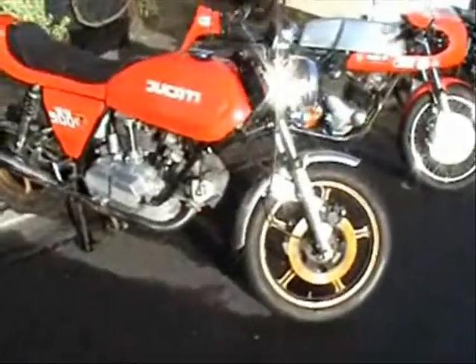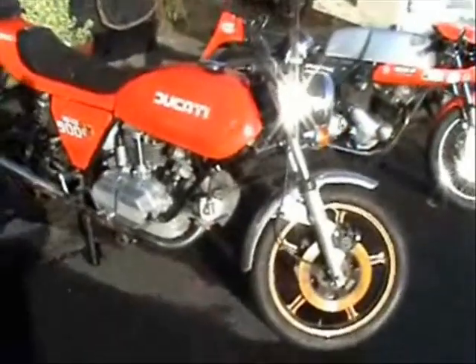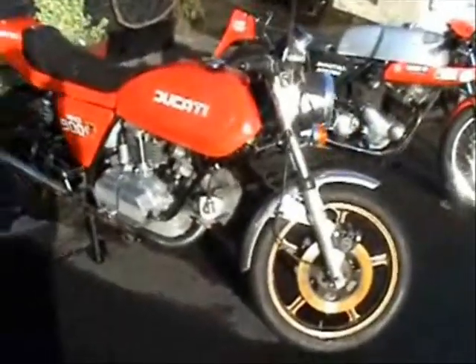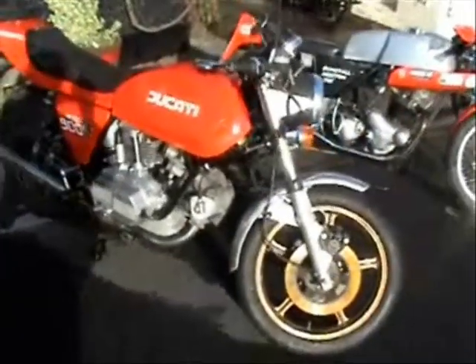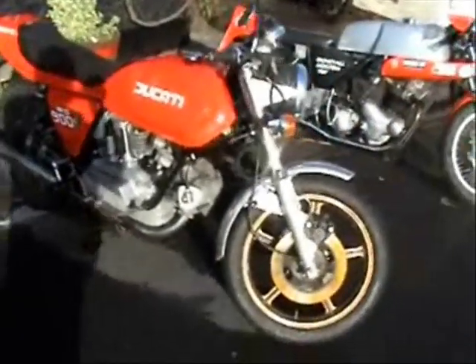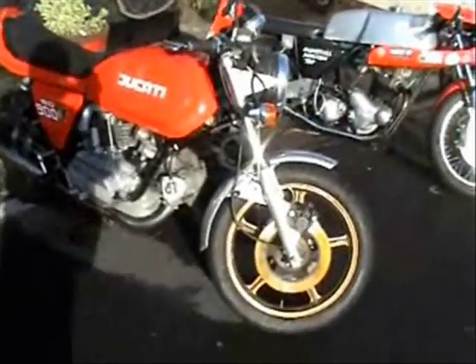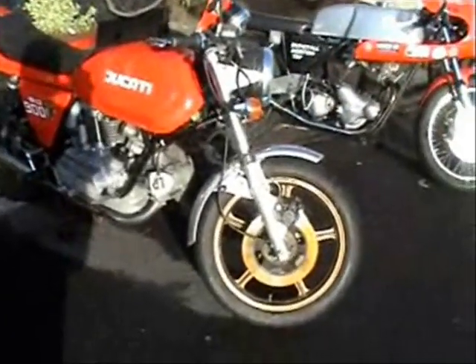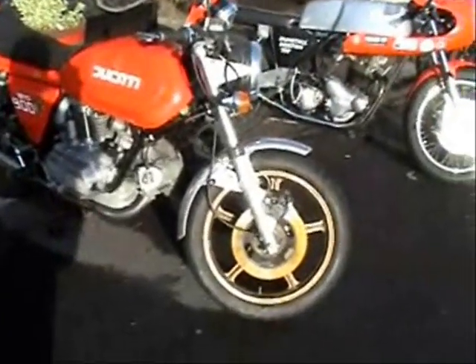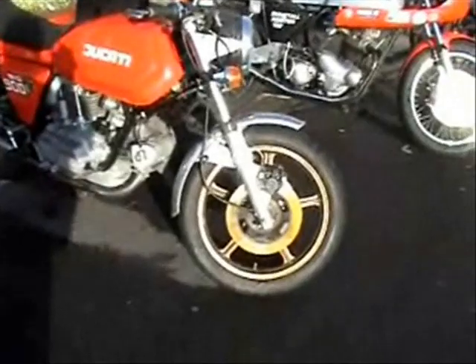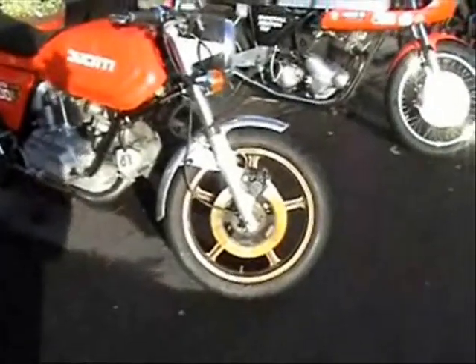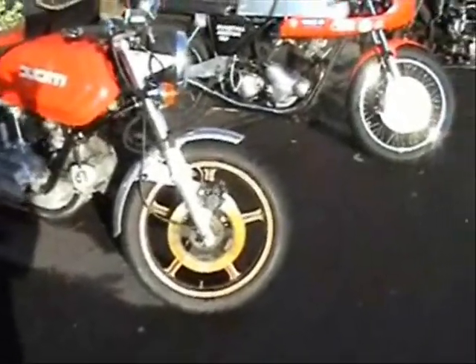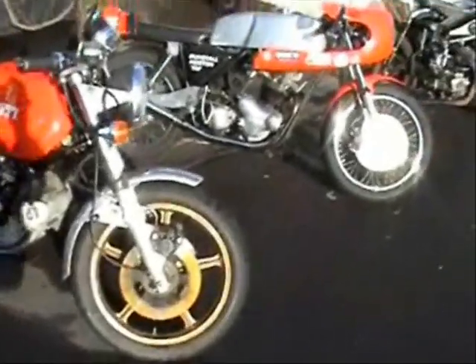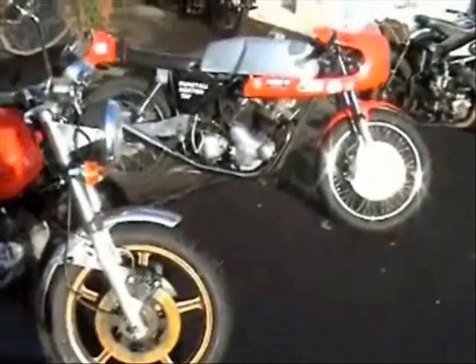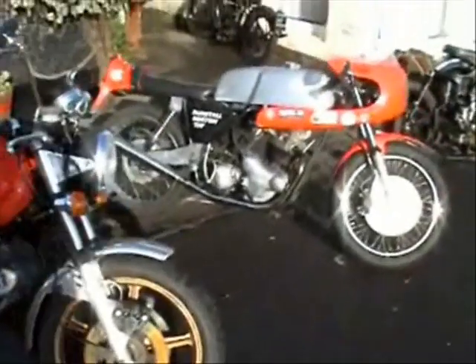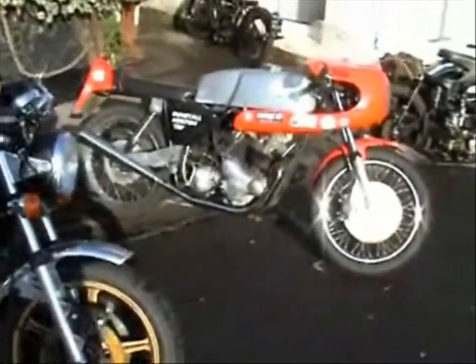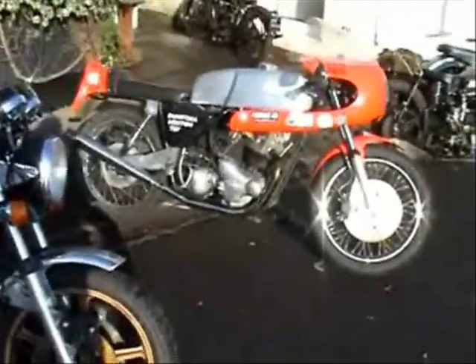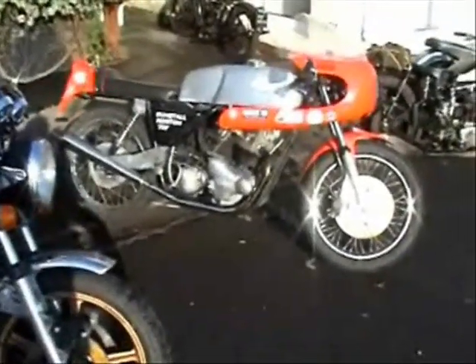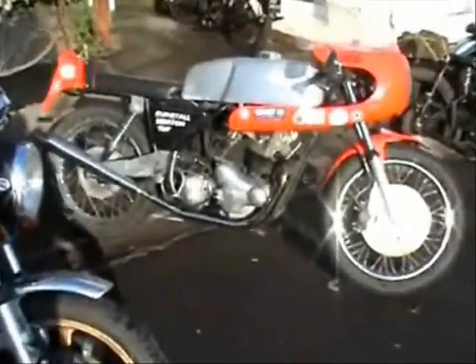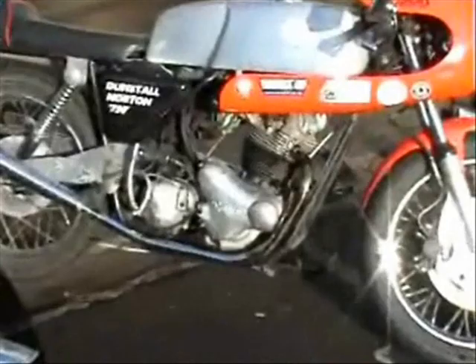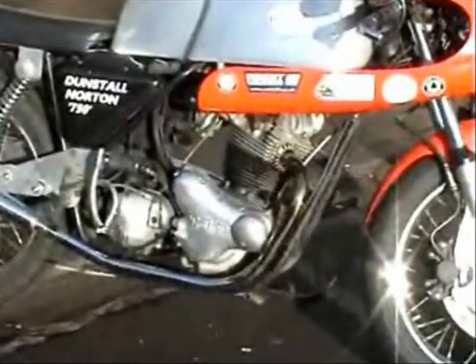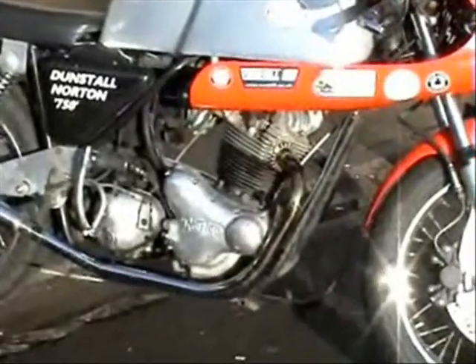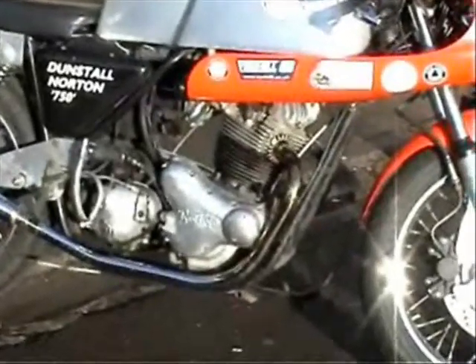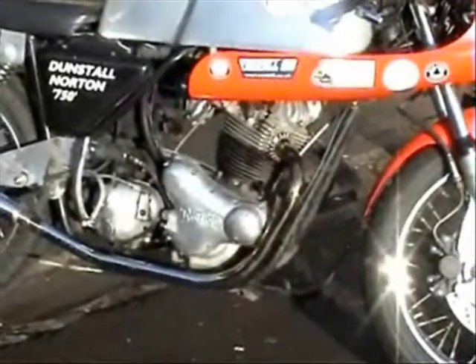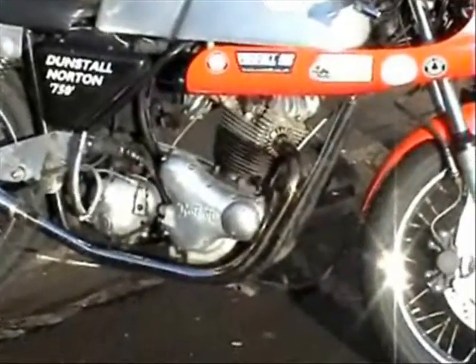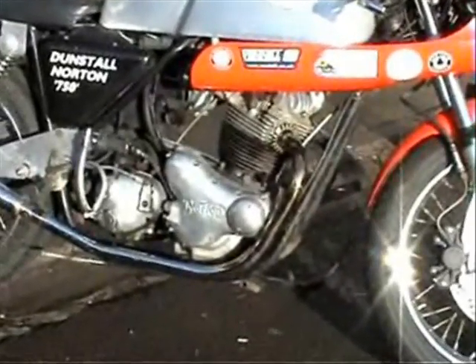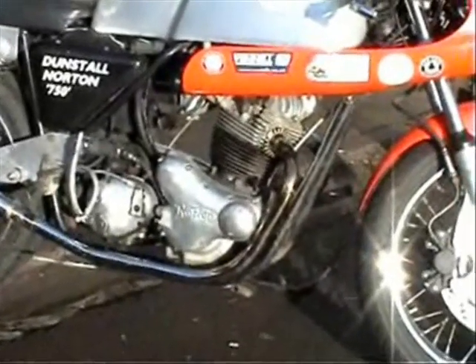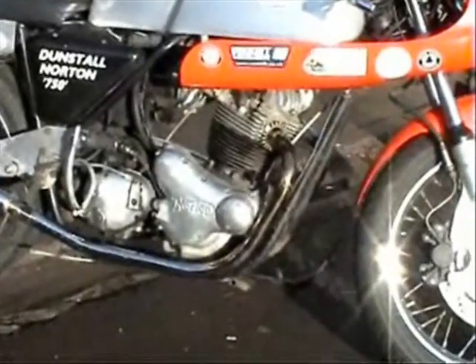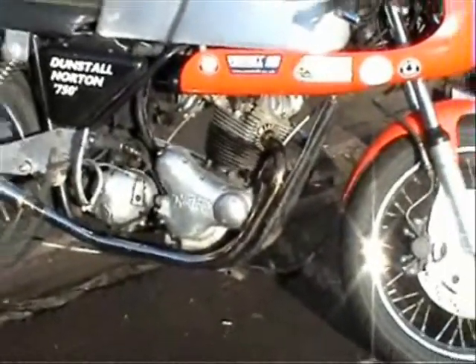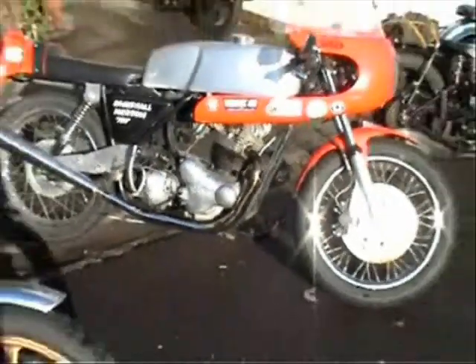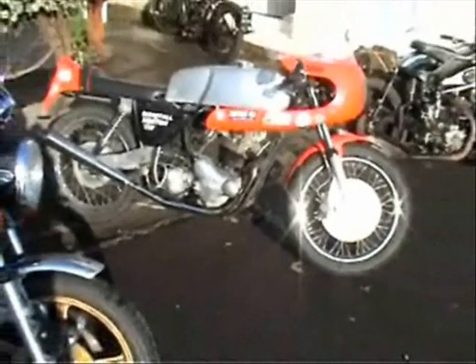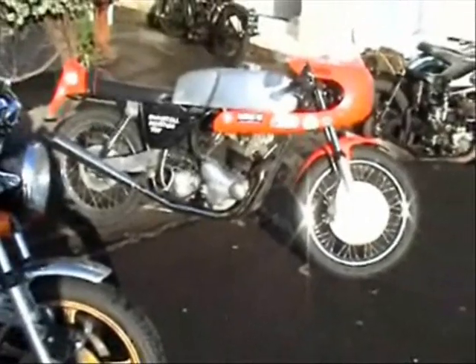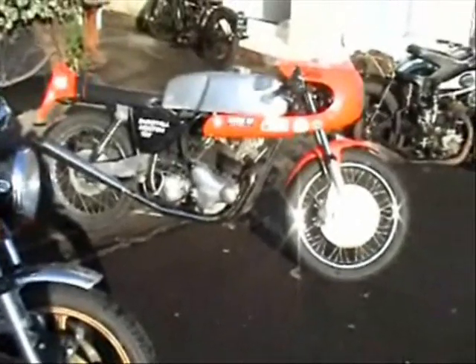Been here about half an hour I suppose, and the discs have rusted already. Dunstall Norton alongside it. Paul Dunstall didn't live too far away from me back in England — always had some nice stuff.